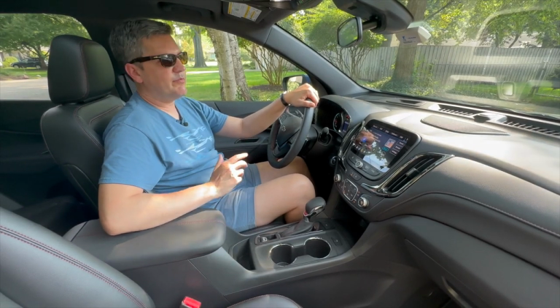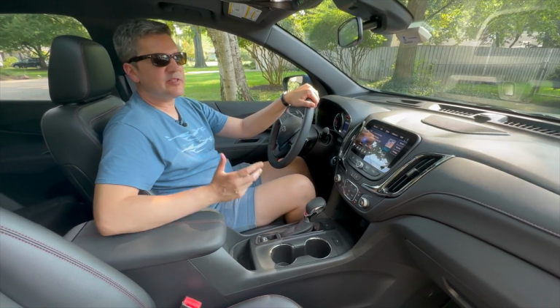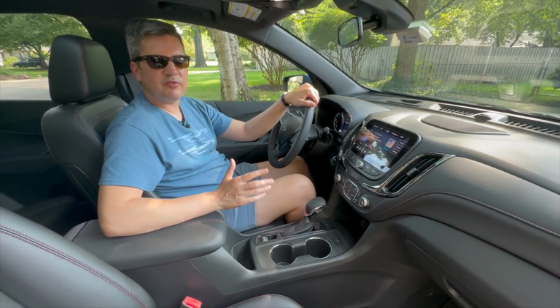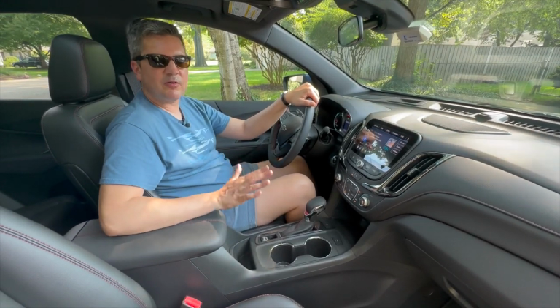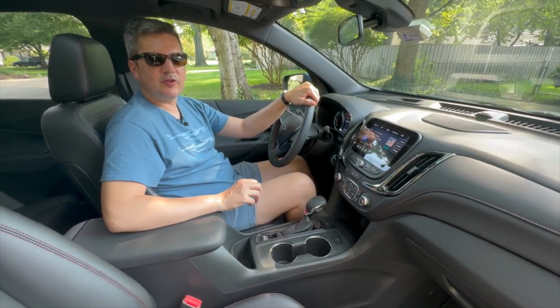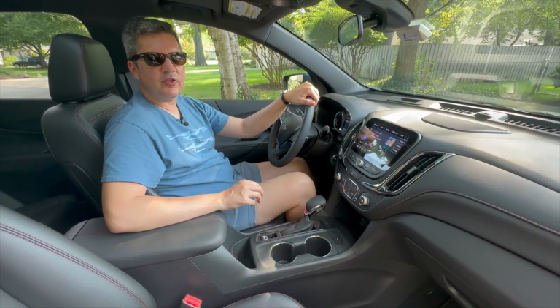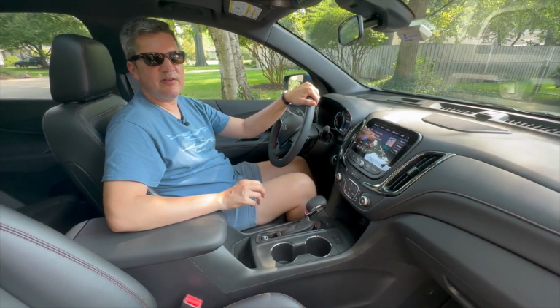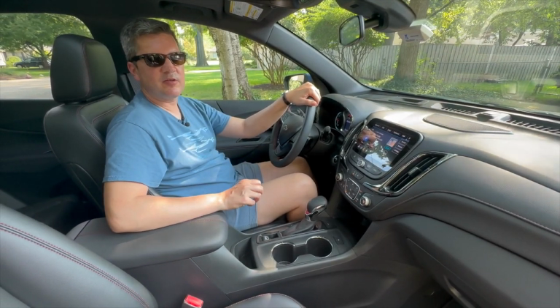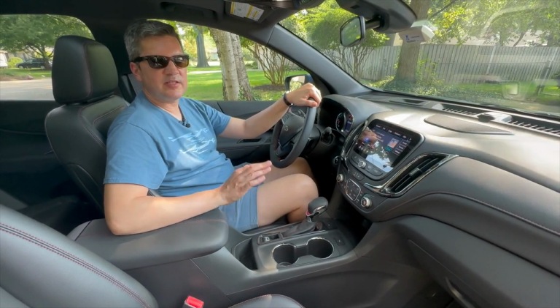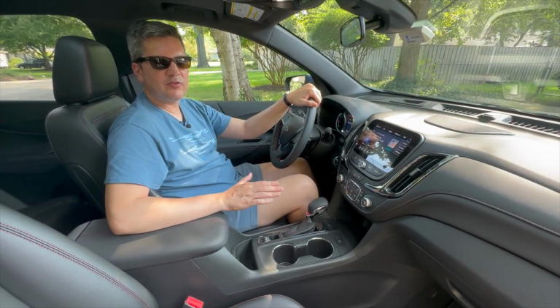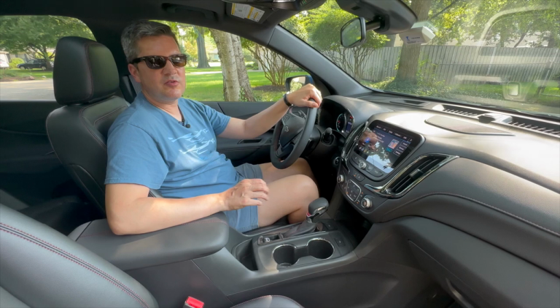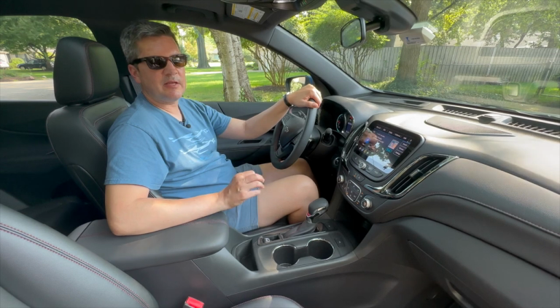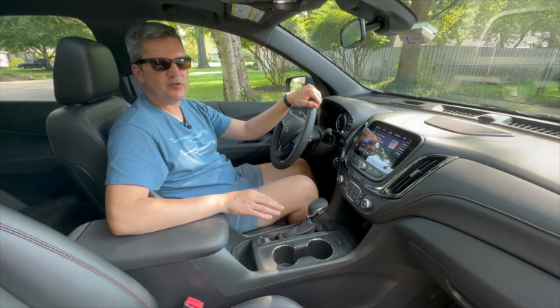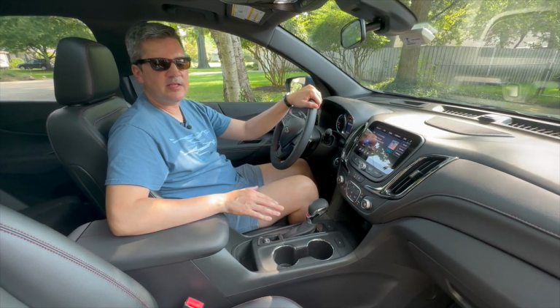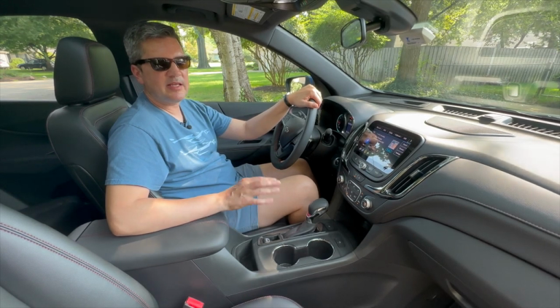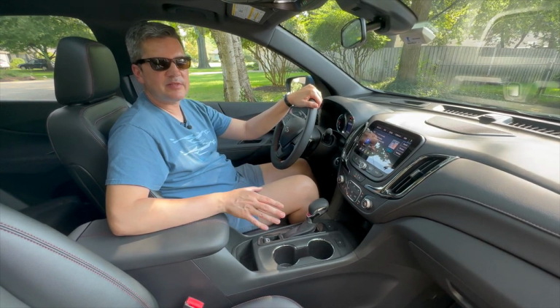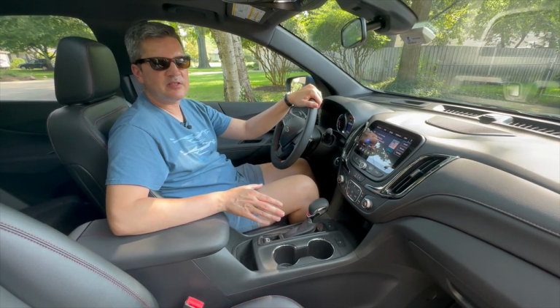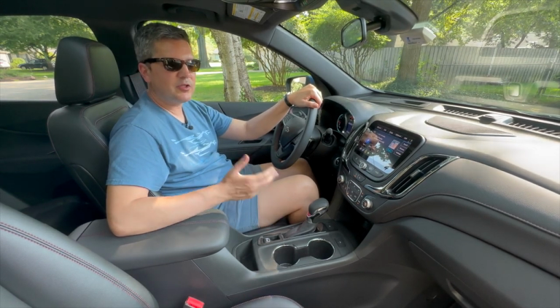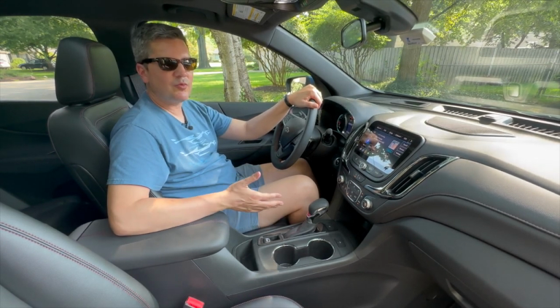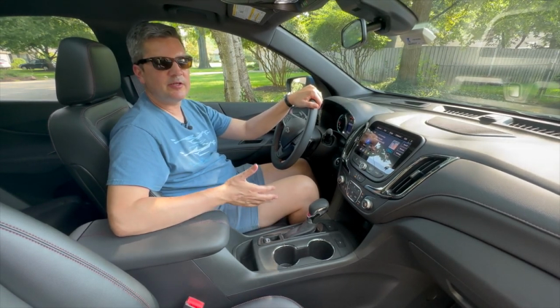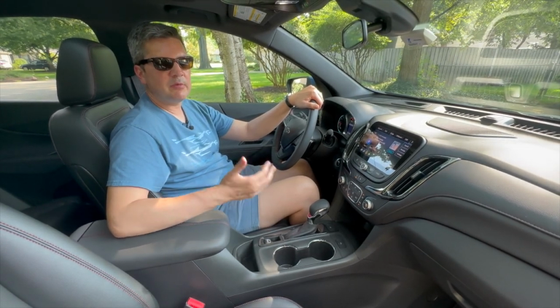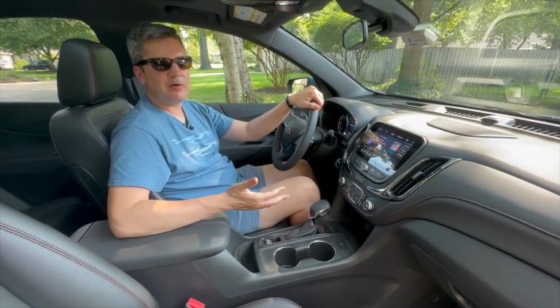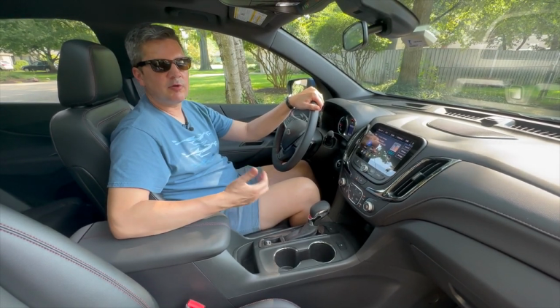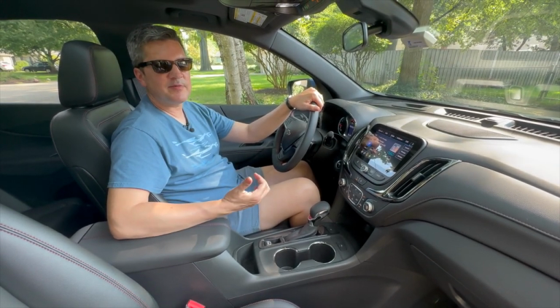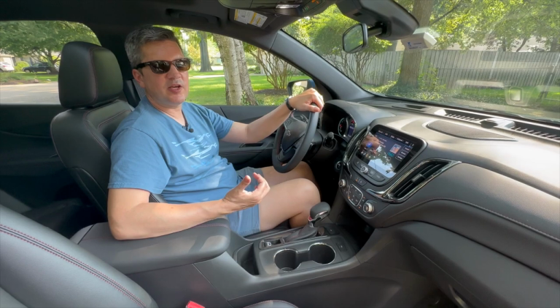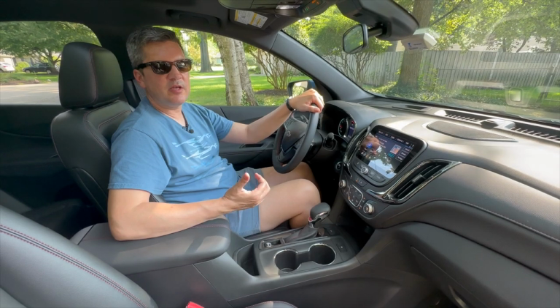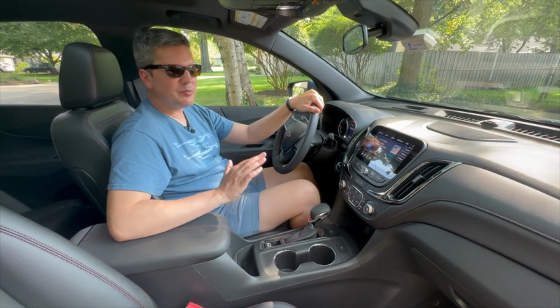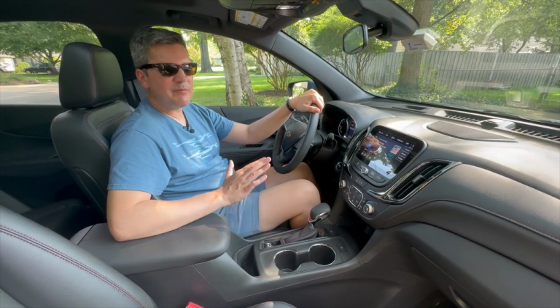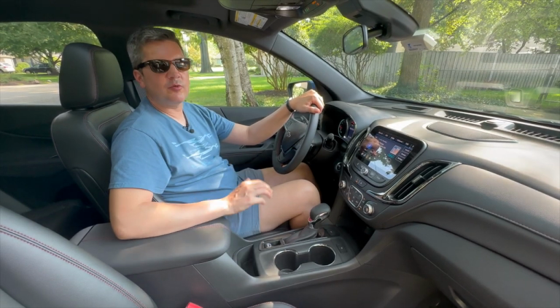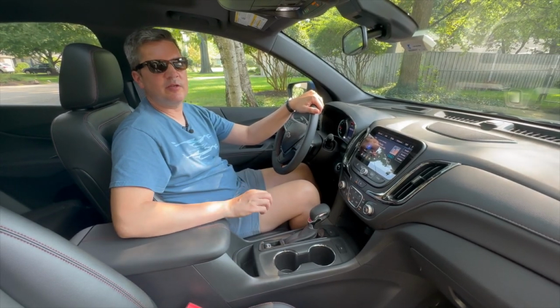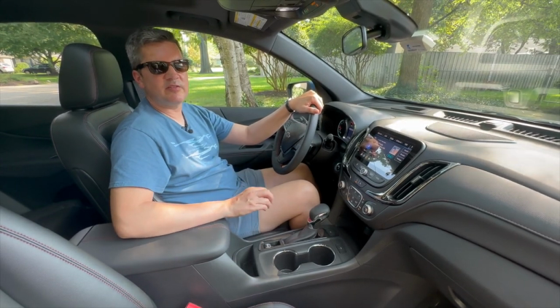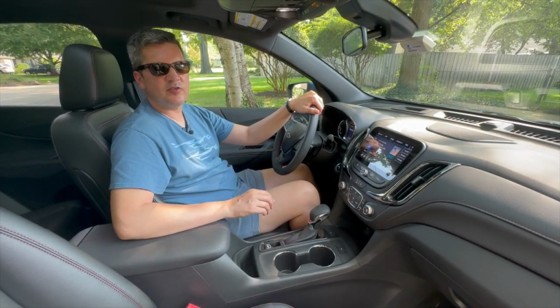This is also very well loaded with all the safety gear. It has adaptive cruise, automatic emergency braking, lane keep assist, forward collision warning, blind spot warning, and rear cross path detection — pretty much the full suite of safety gear.